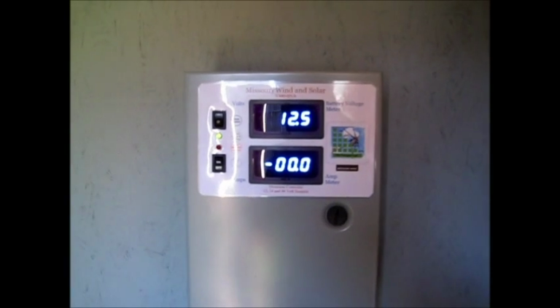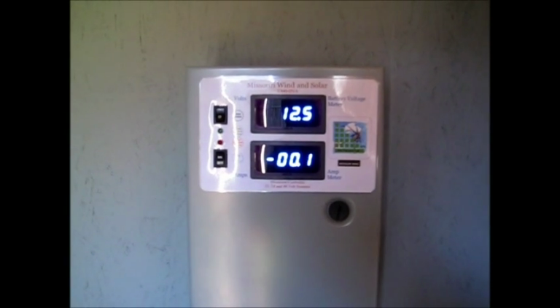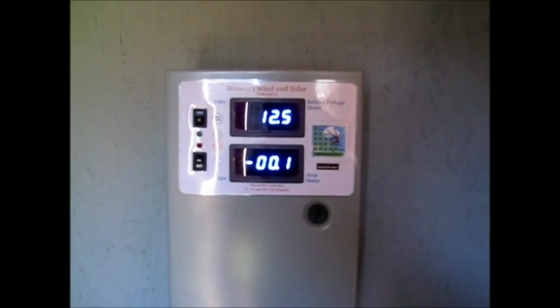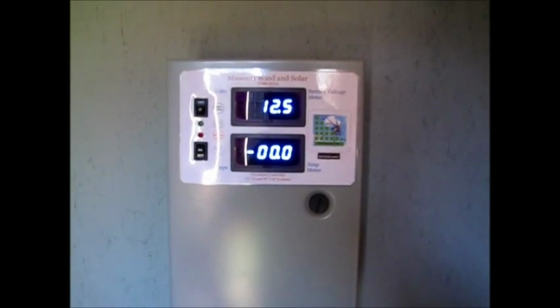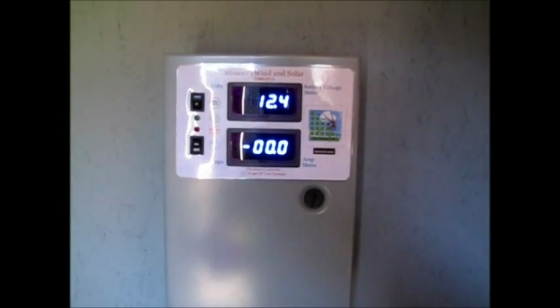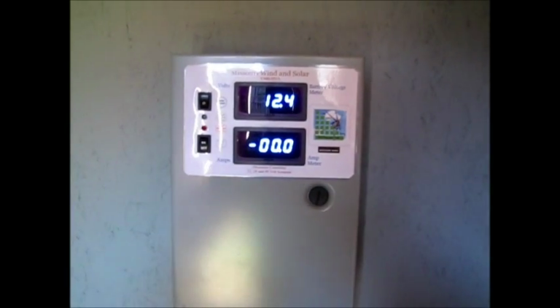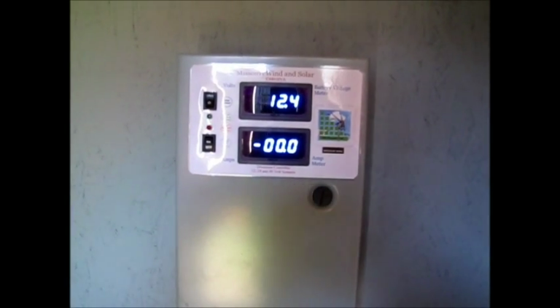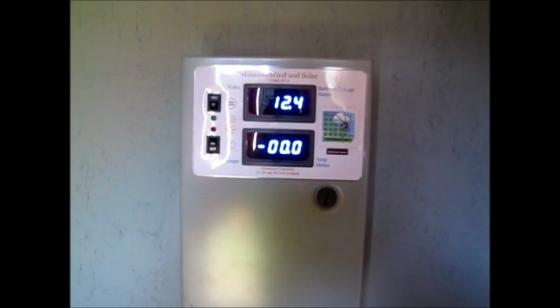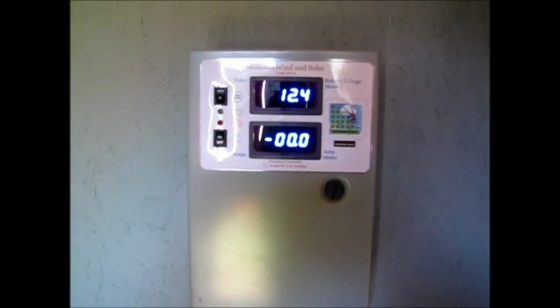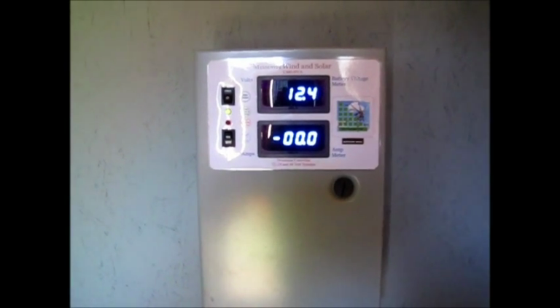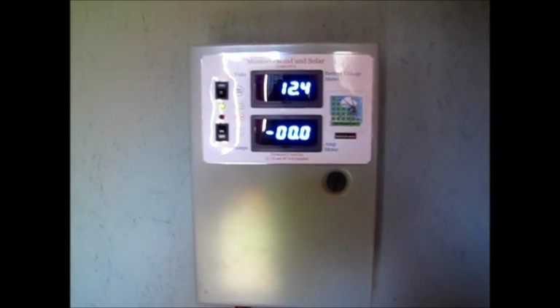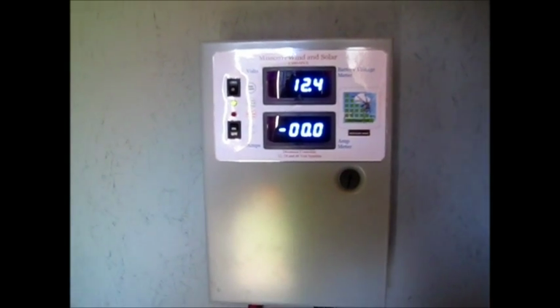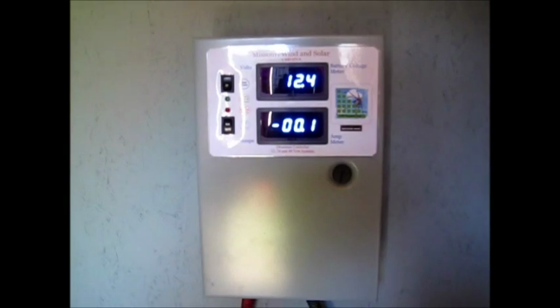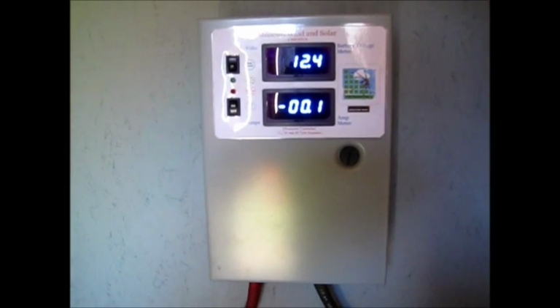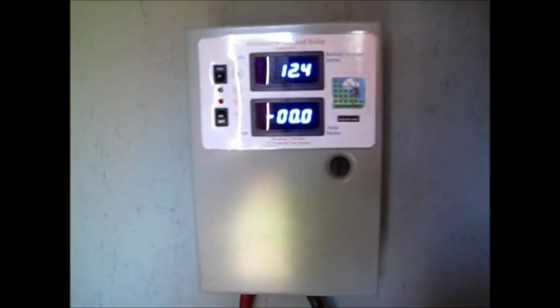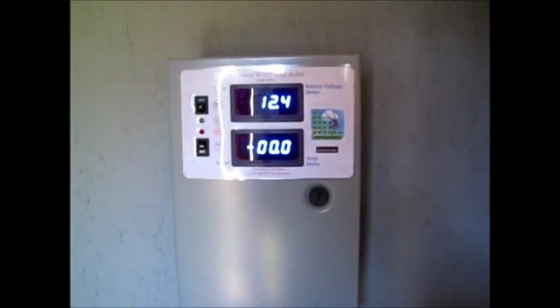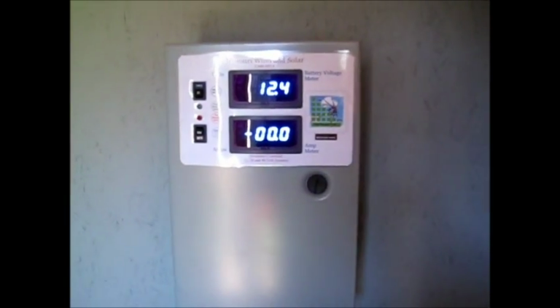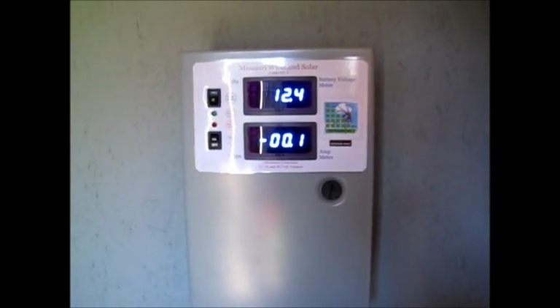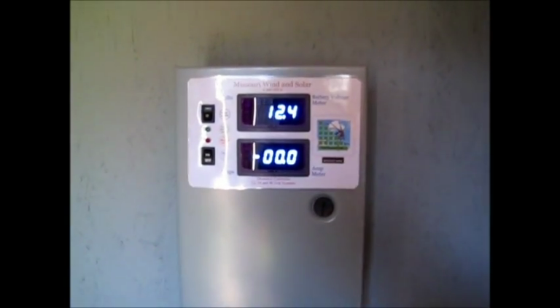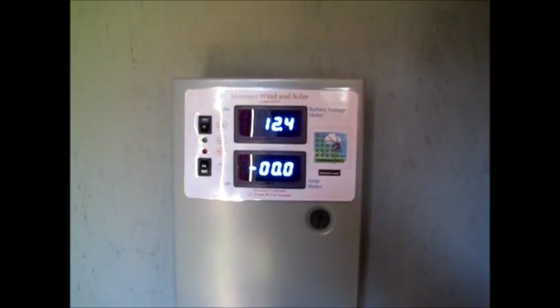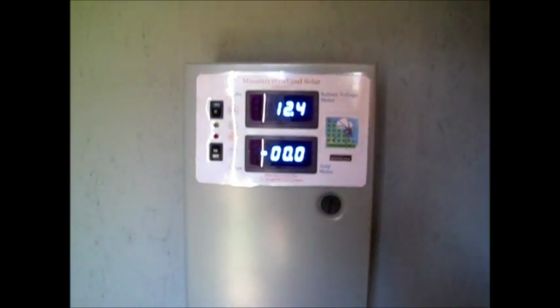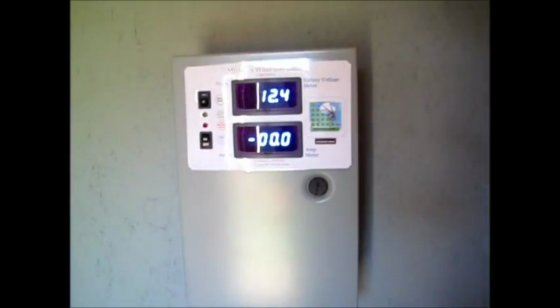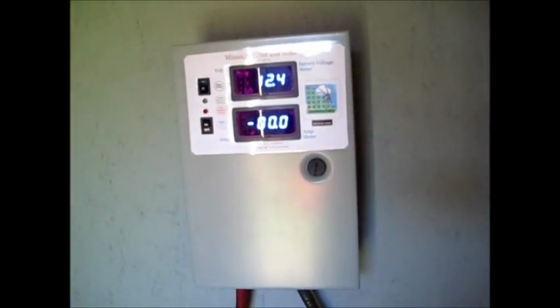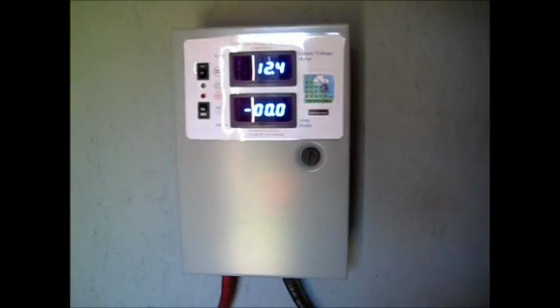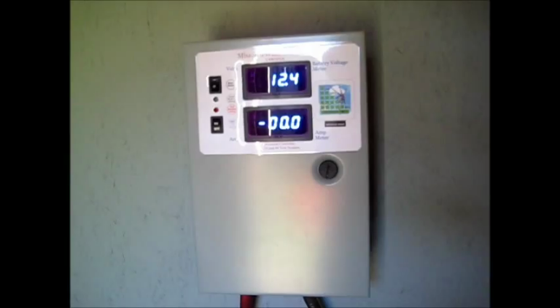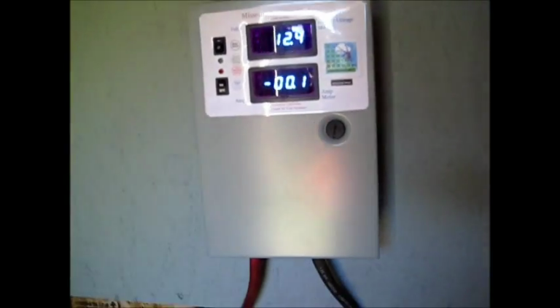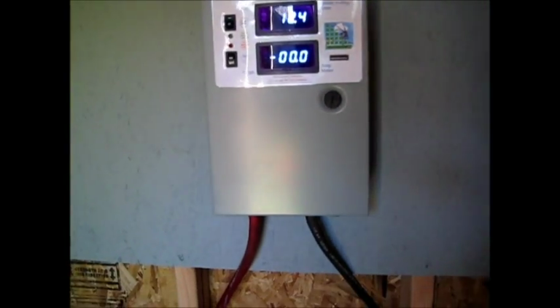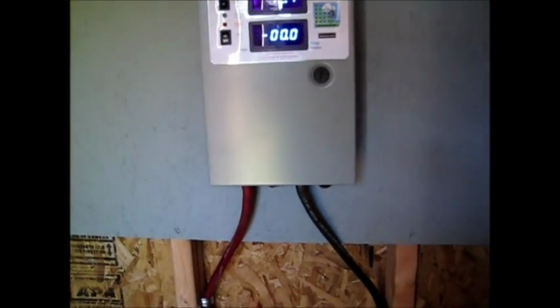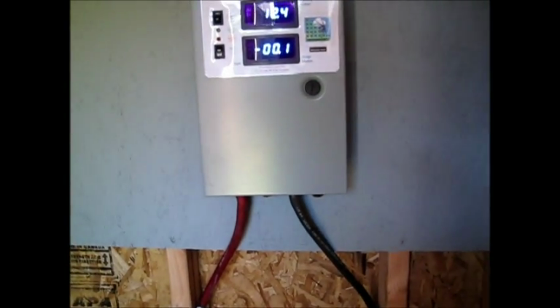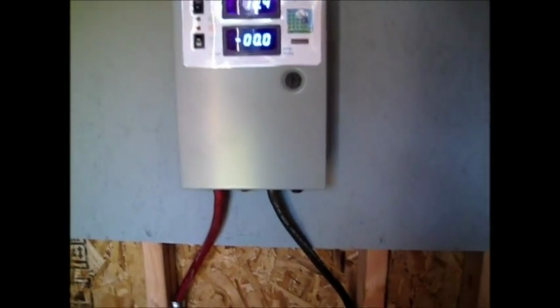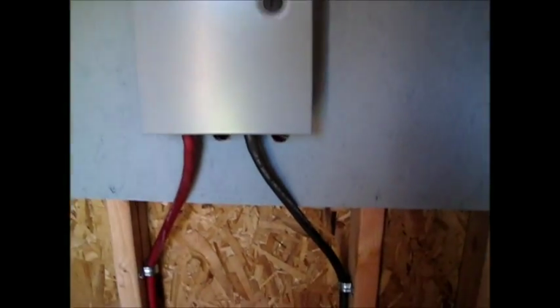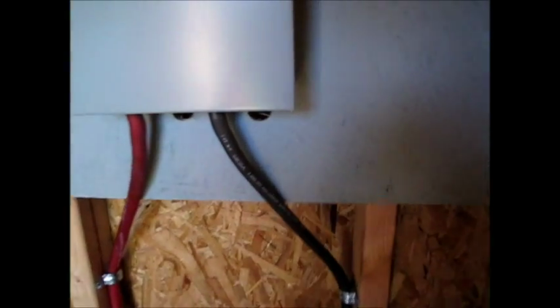We're at 12-volt right now. I've got the inverters for that. Don't have the solar panels hooked up yet — that's the next little job. Hopefully I can try to get it all wired up this evening.